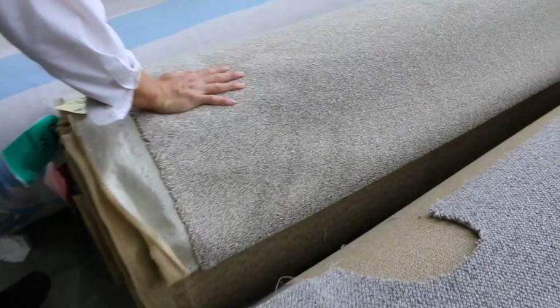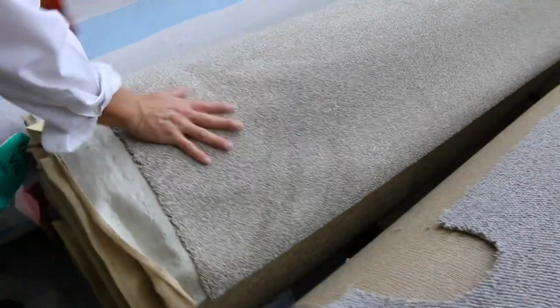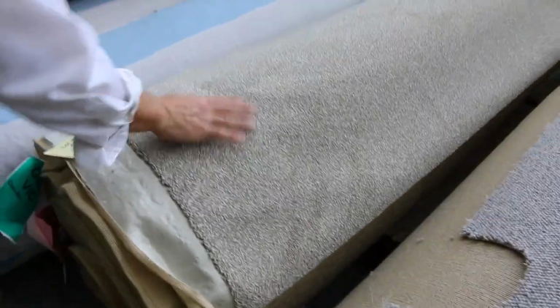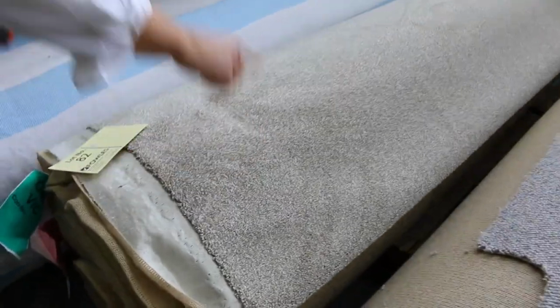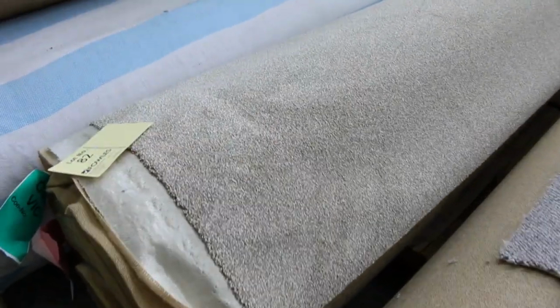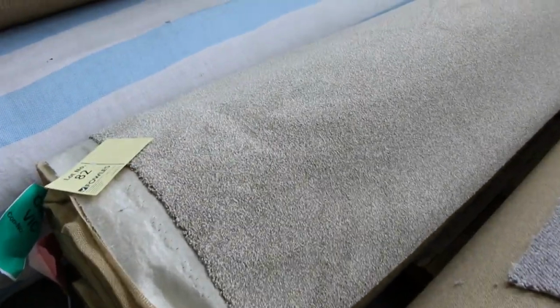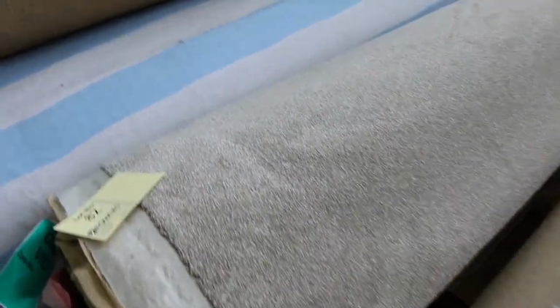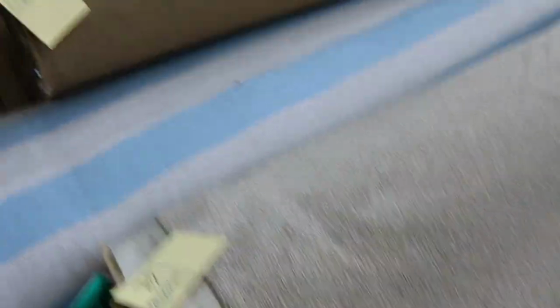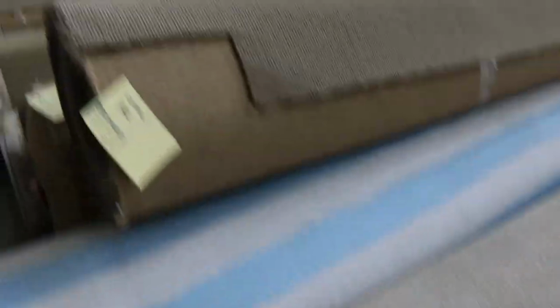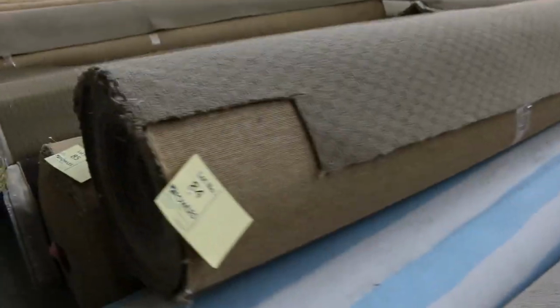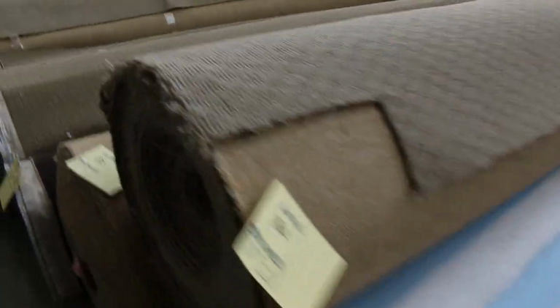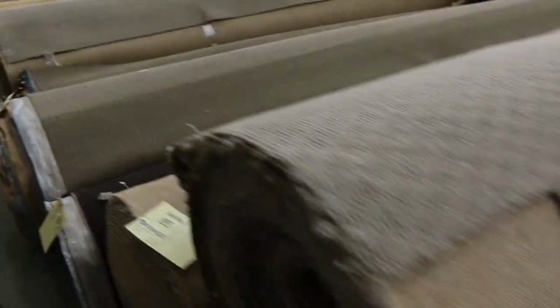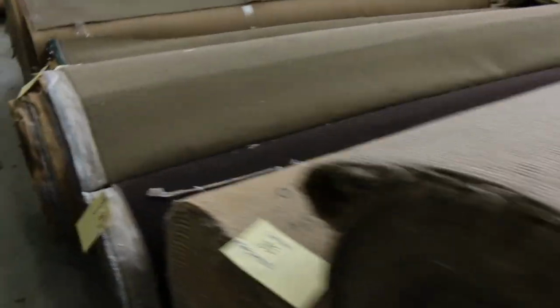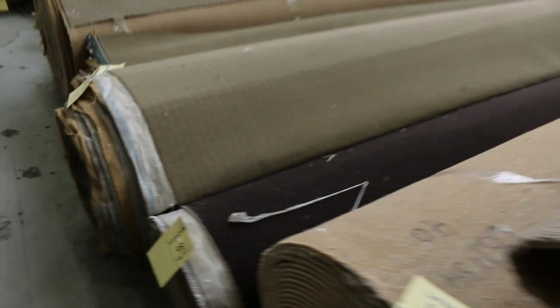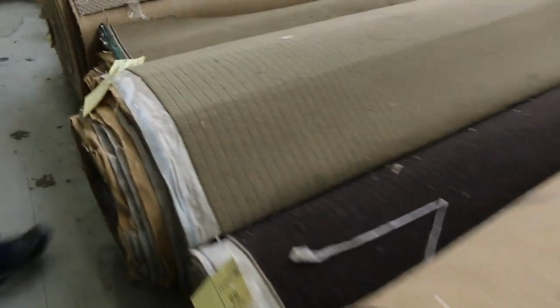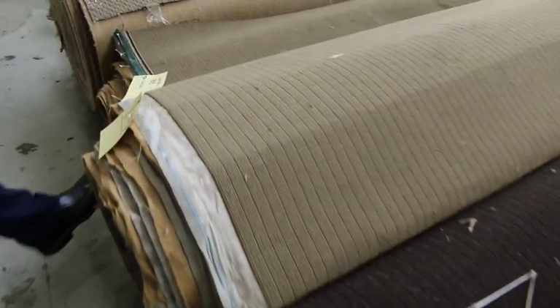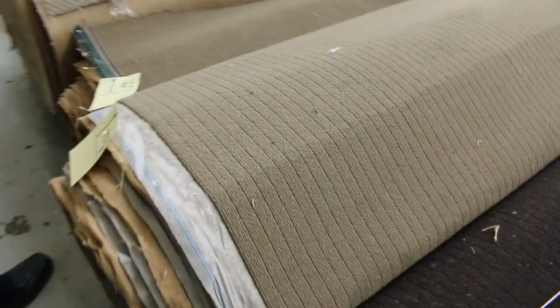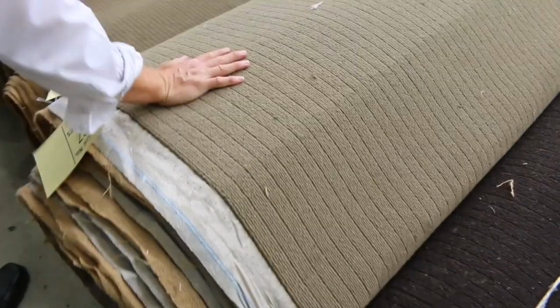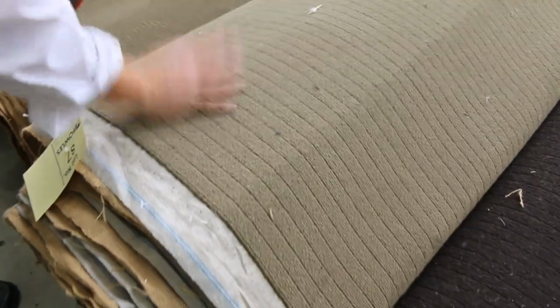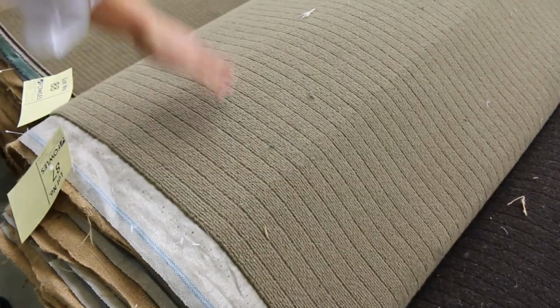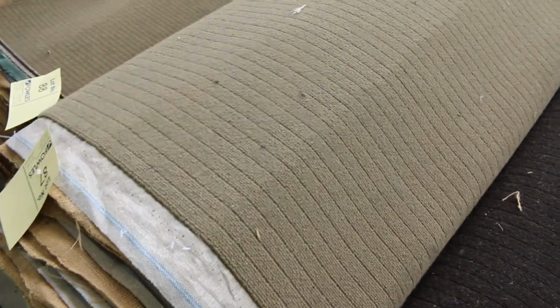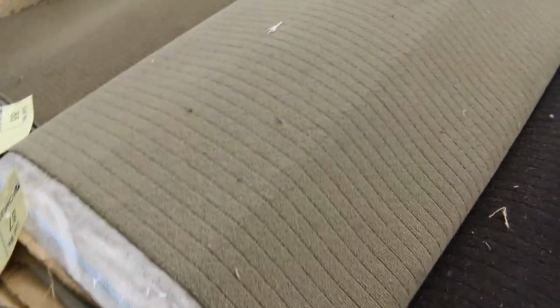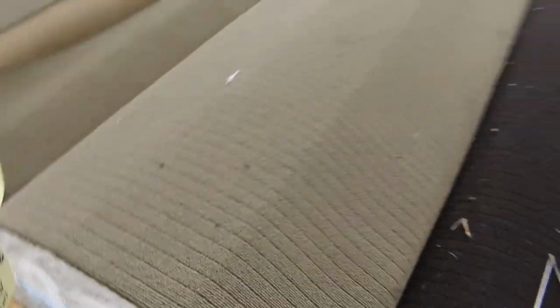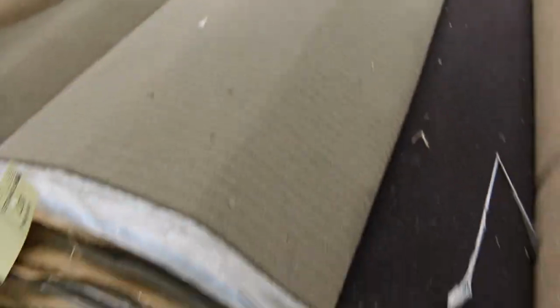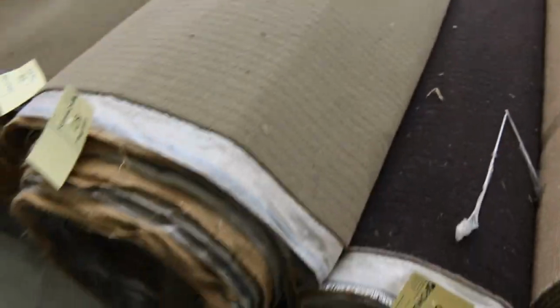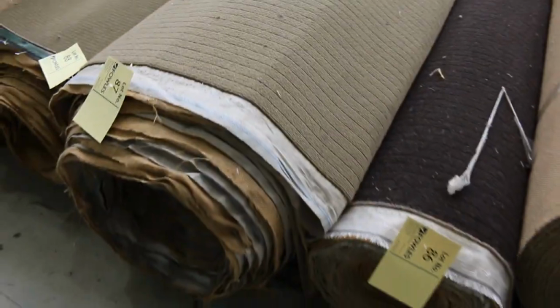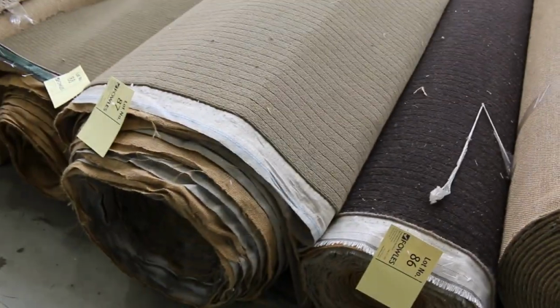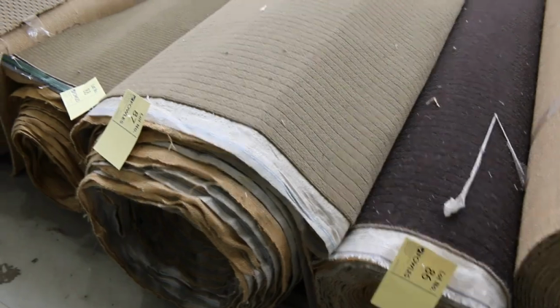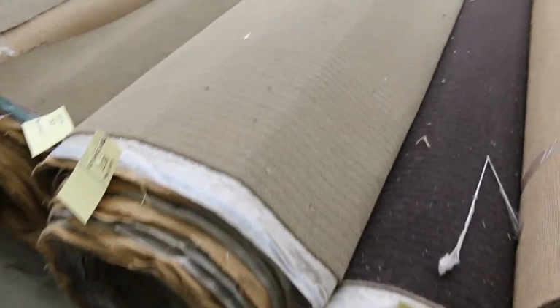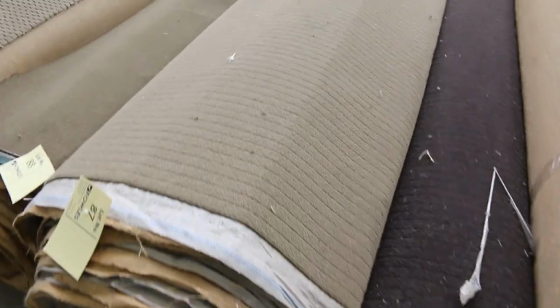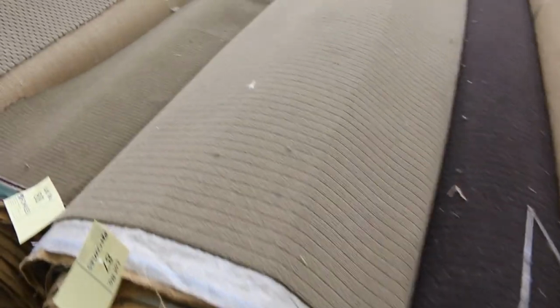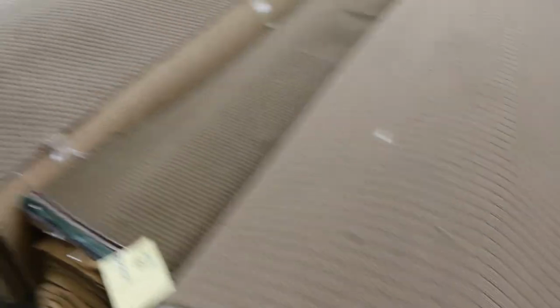Another nice solution dyed nylon with a stipple — that's a nice fashionable colour. Another big wool loop as well, so again it could work in the home or in a shop or office.